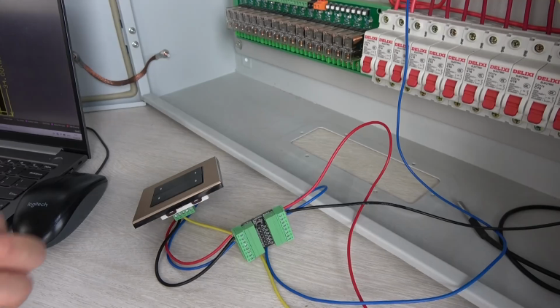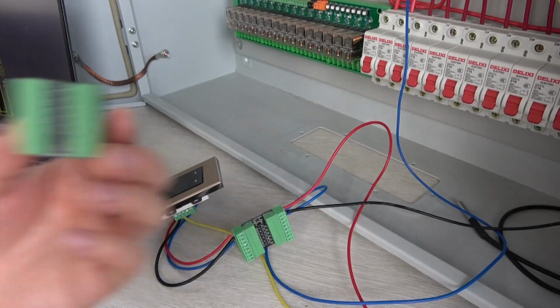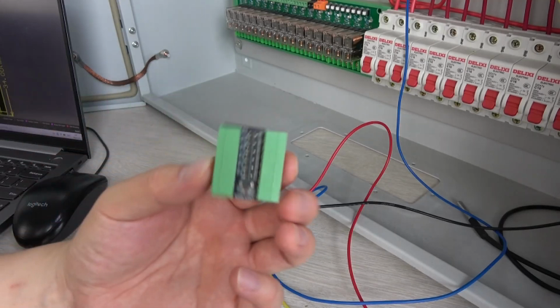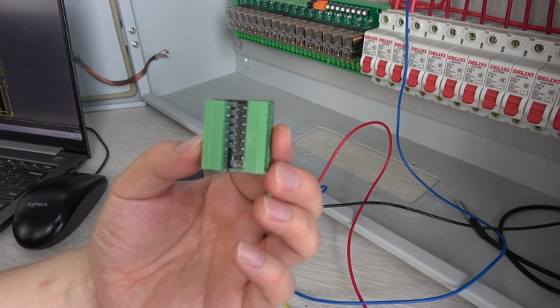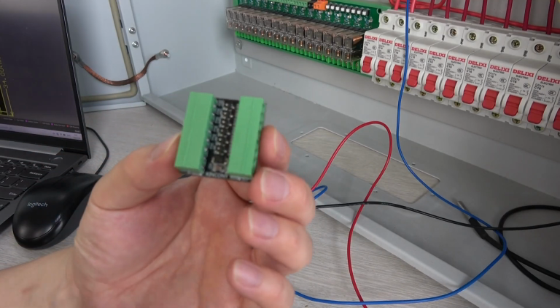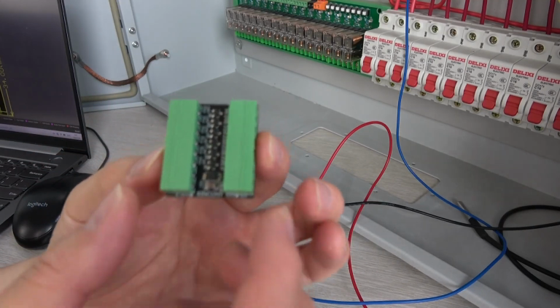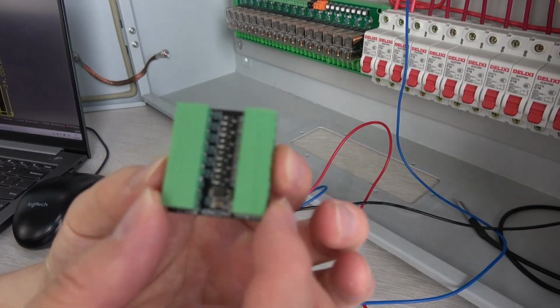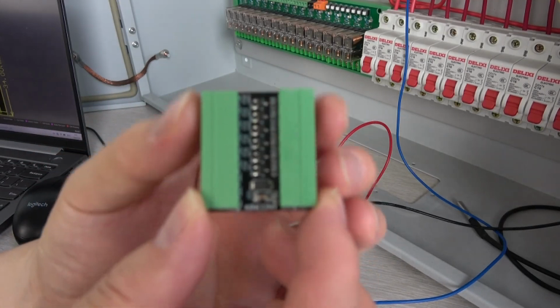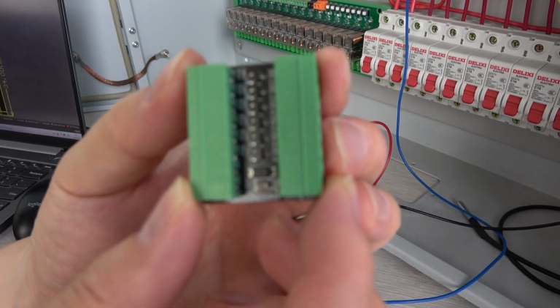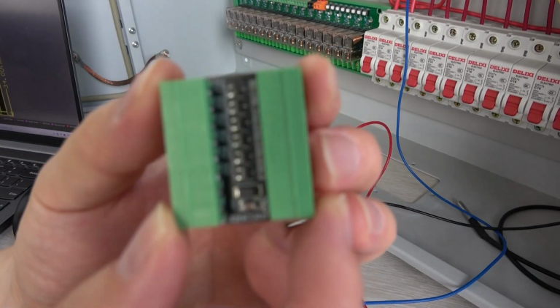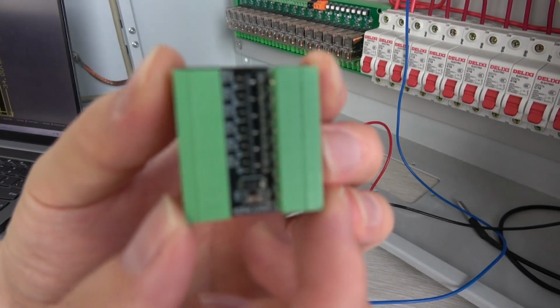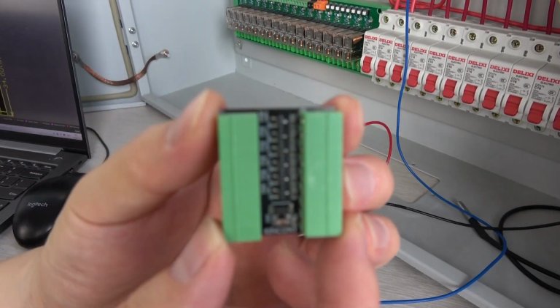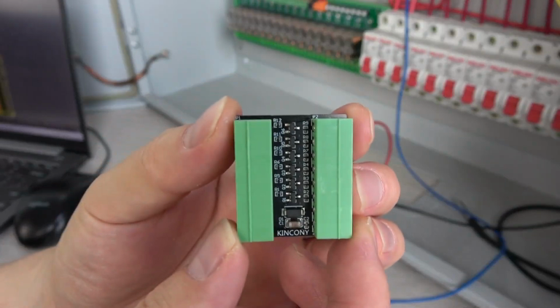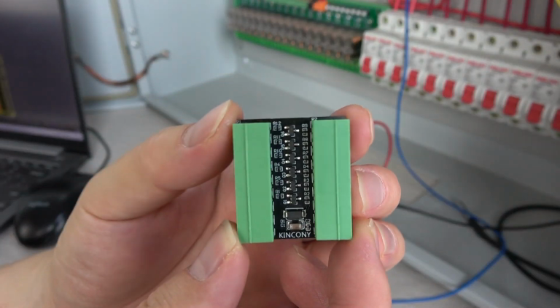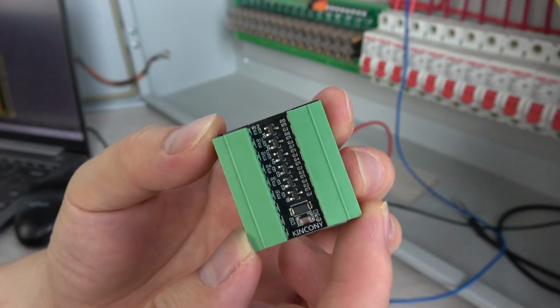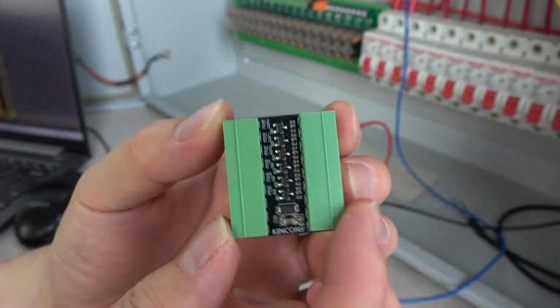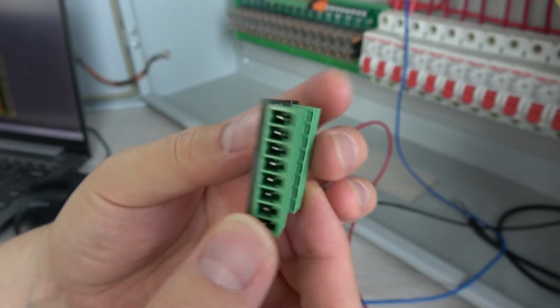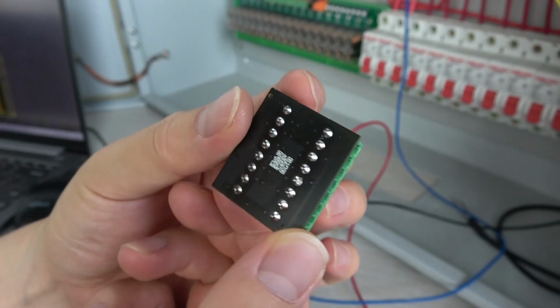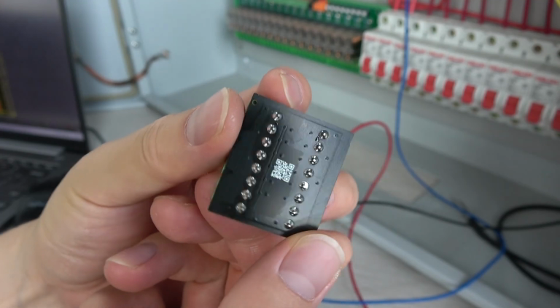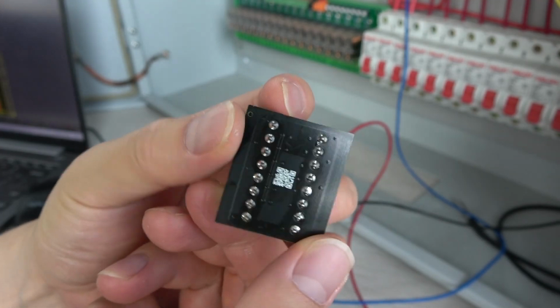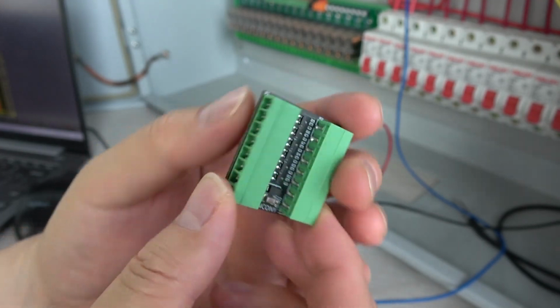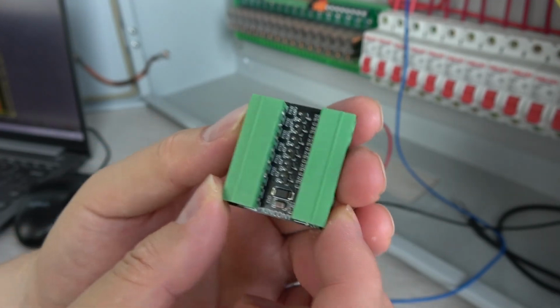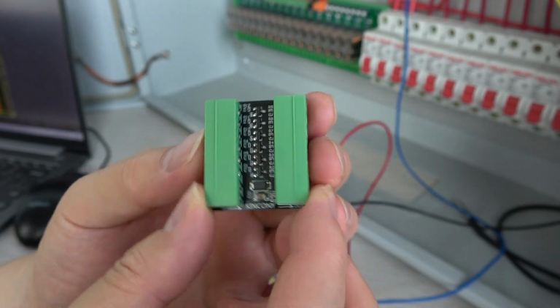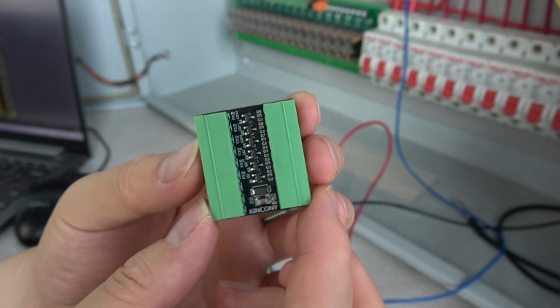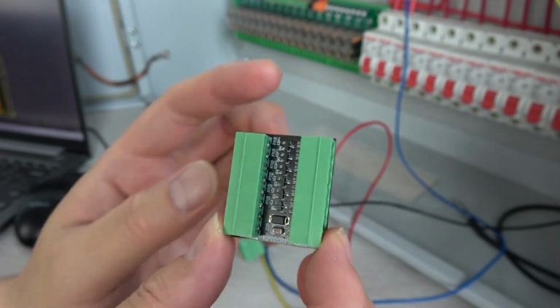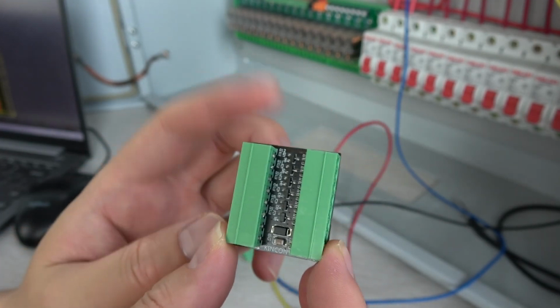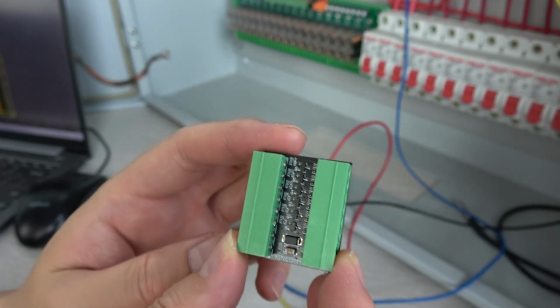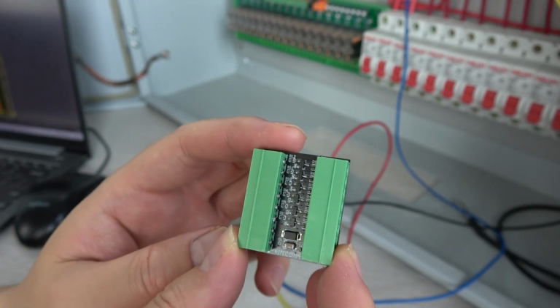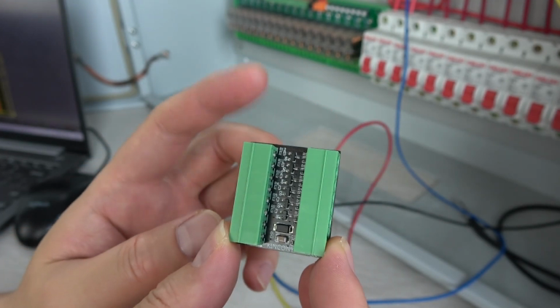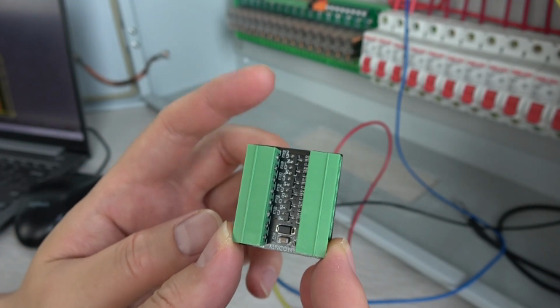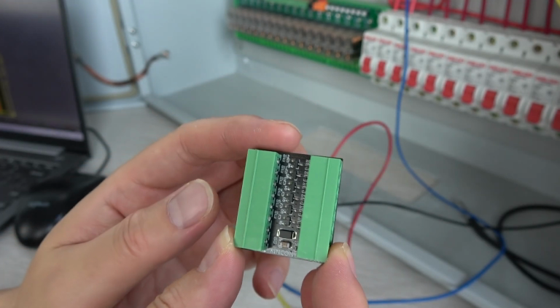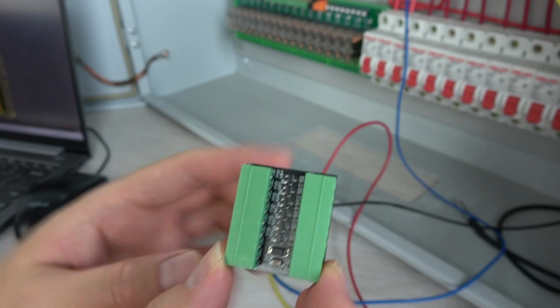Hello everyone. In this video I will show you our new product. This is a small module — it's a logical converter module. In this video I will show you where we use it.